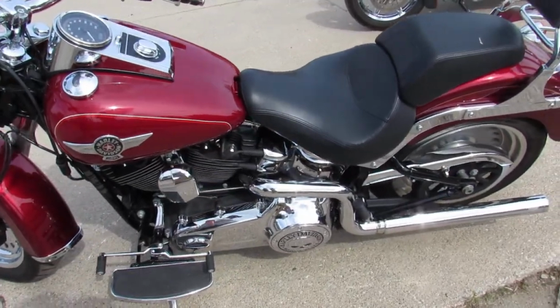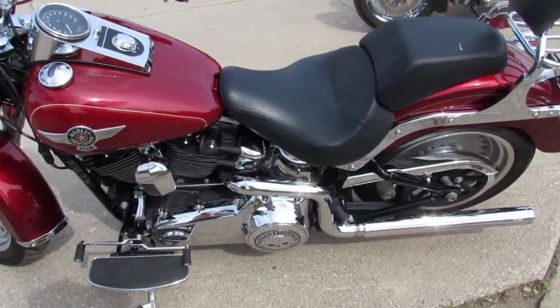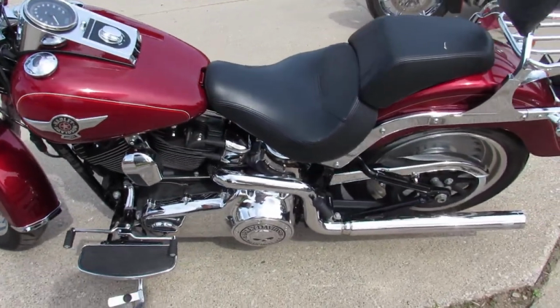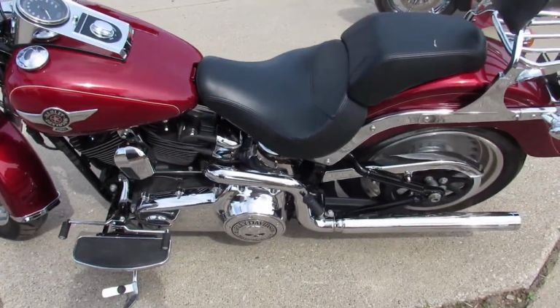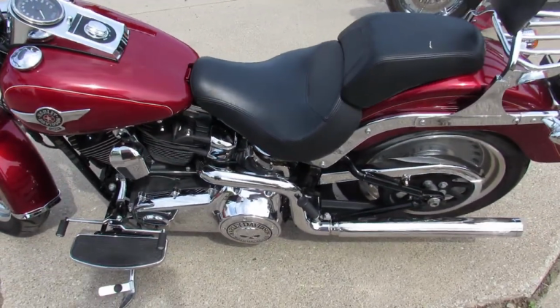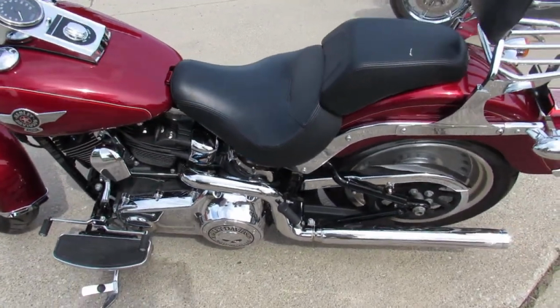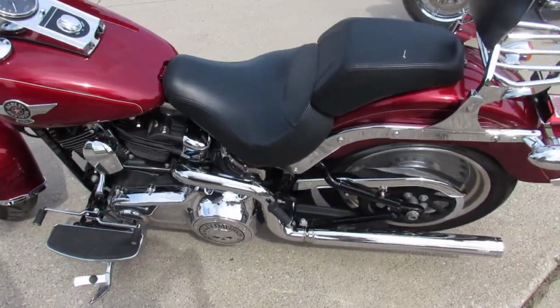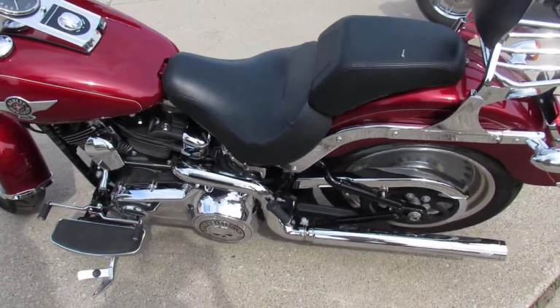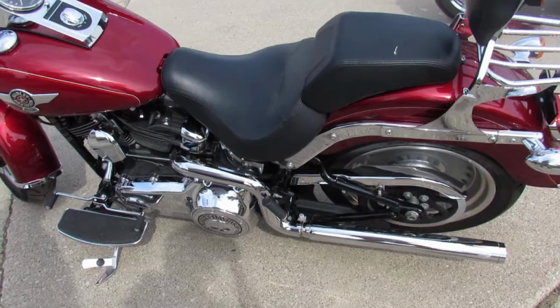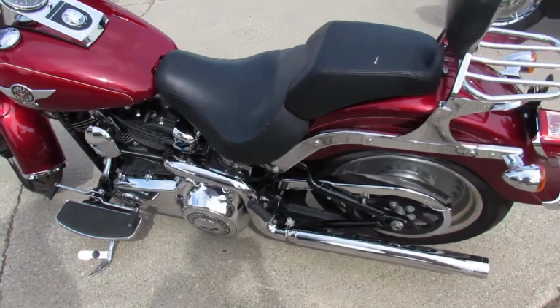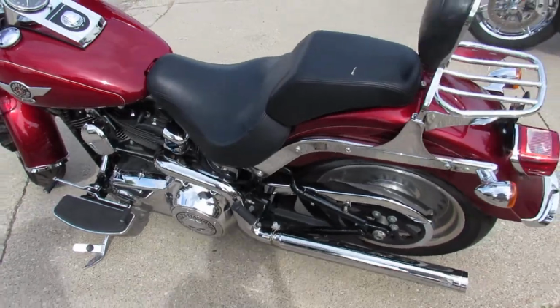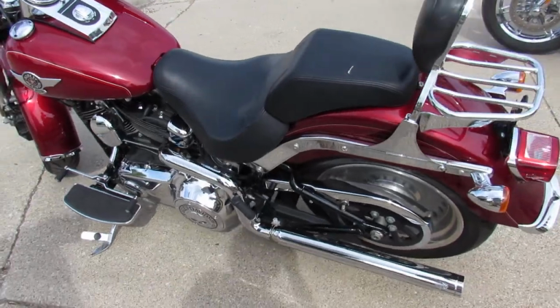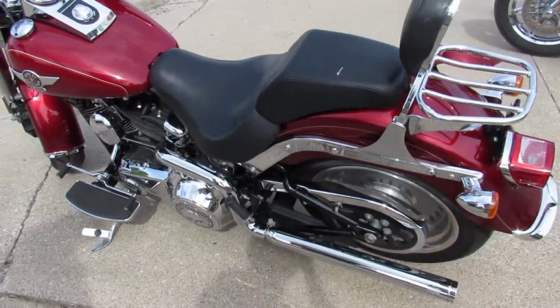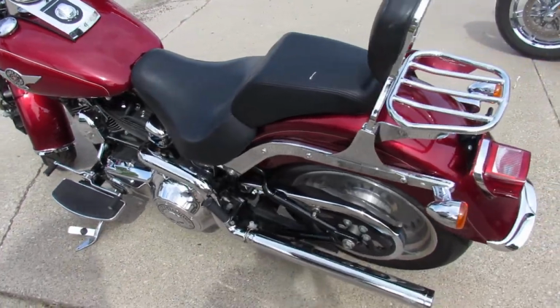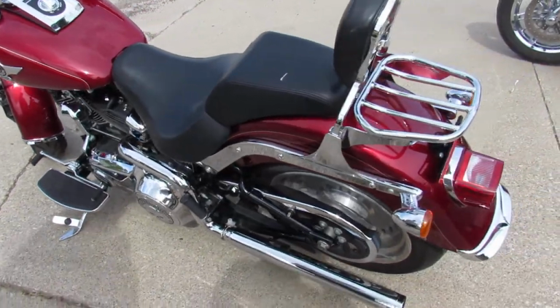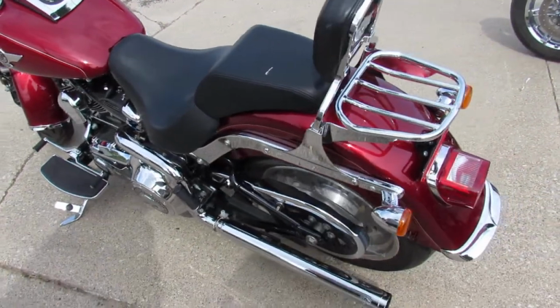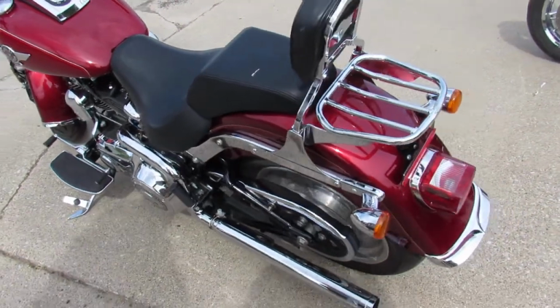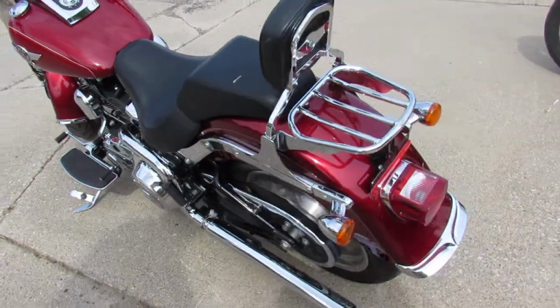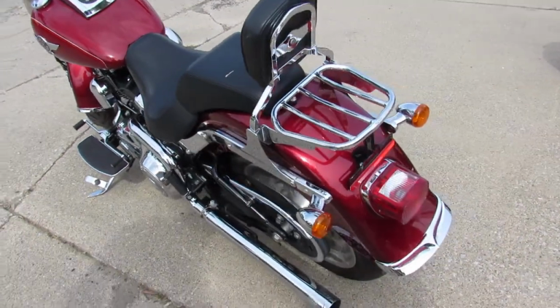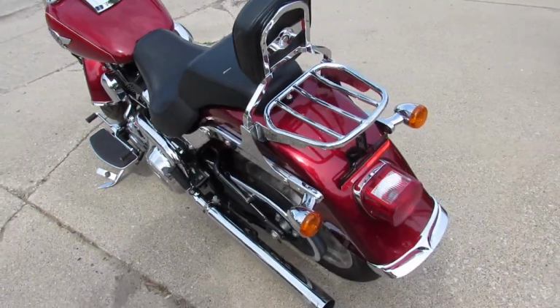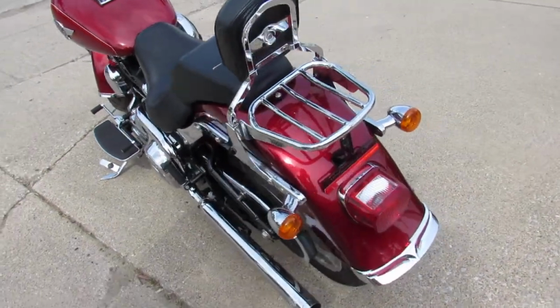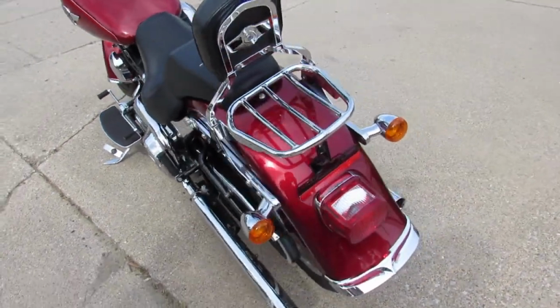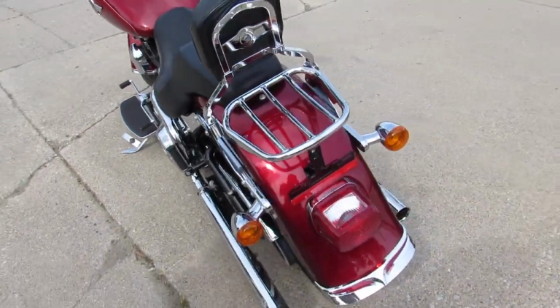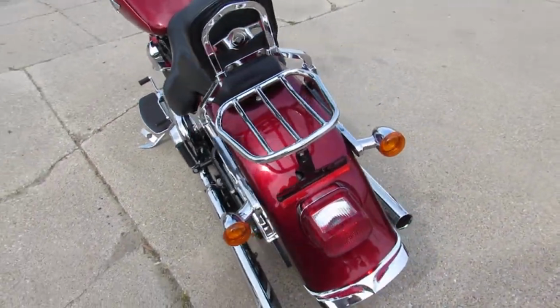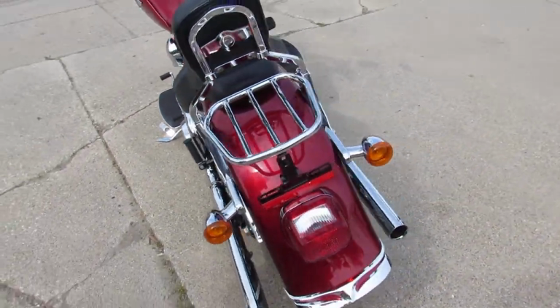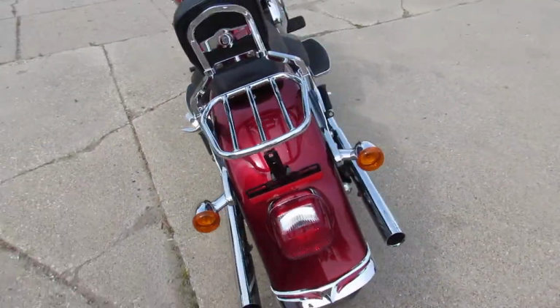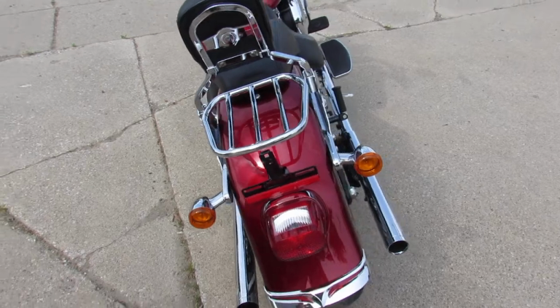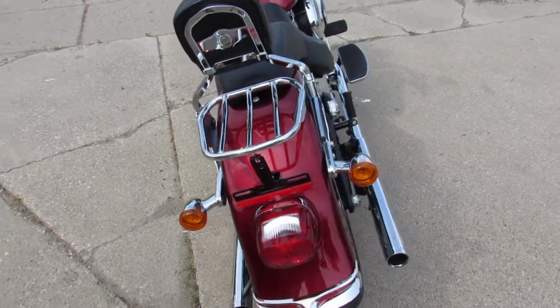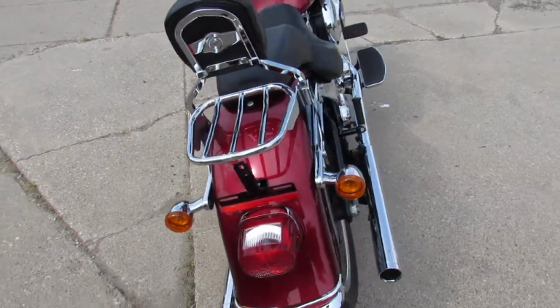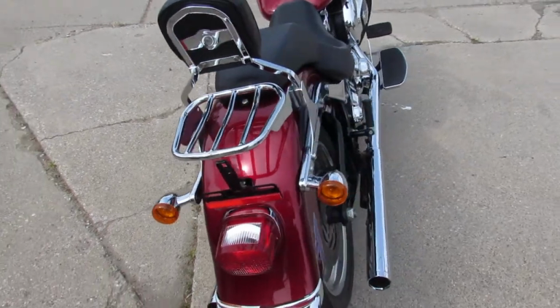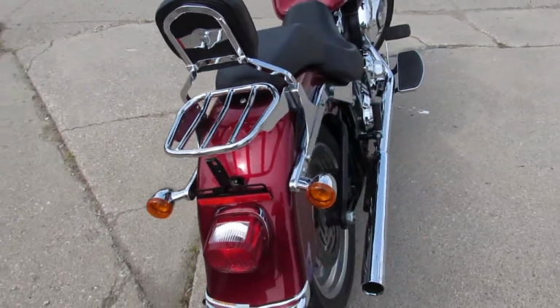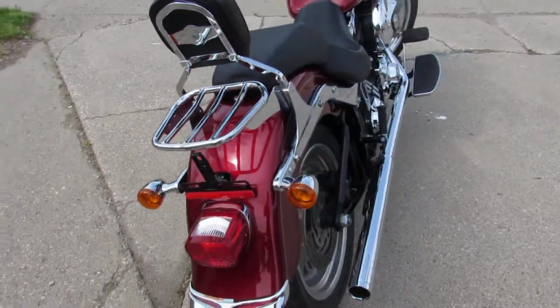This one's got a dual Vance and Hines exhaust — looks good — crossover tube, true dual exhaust. Looks really nice. Thousands of dollars in extras.